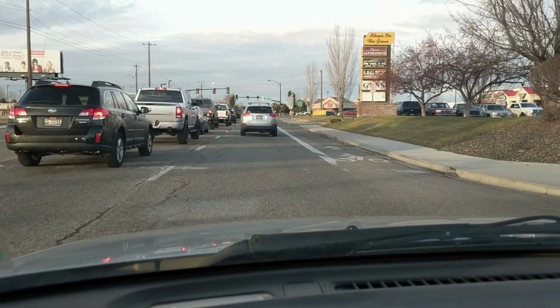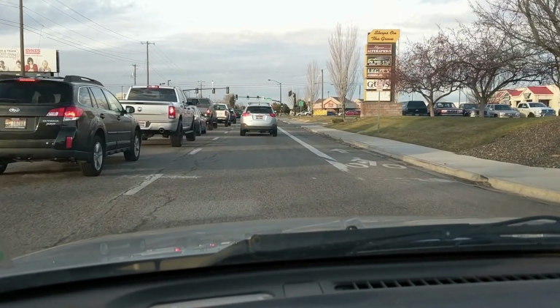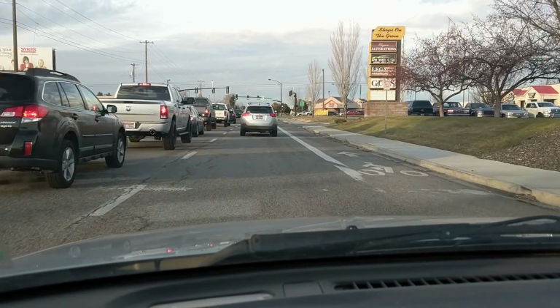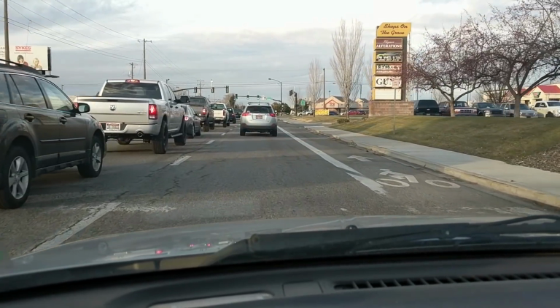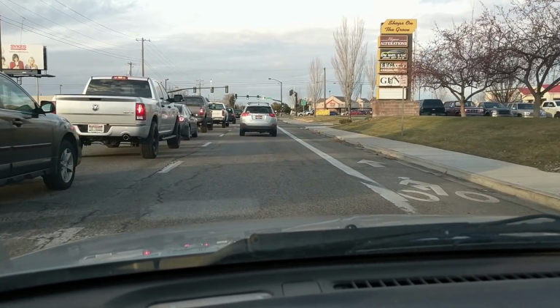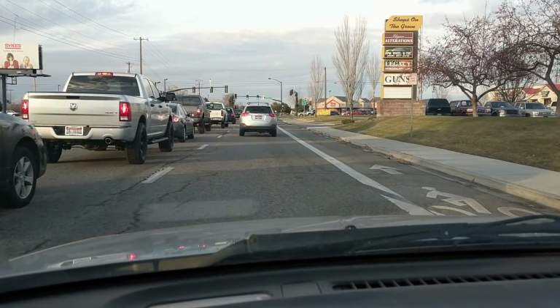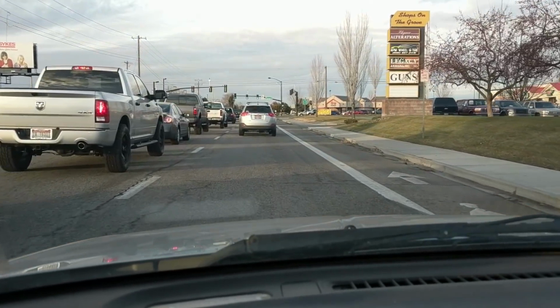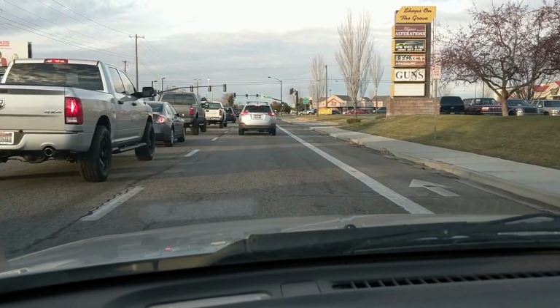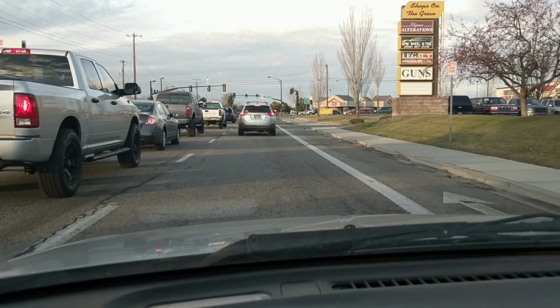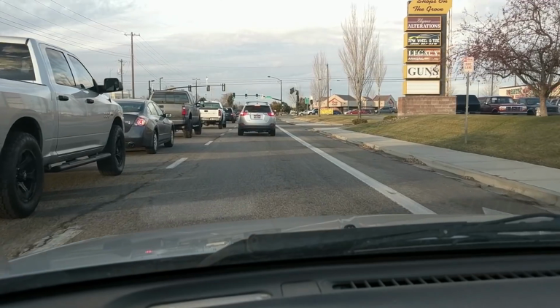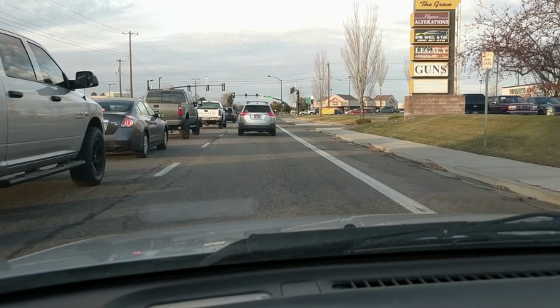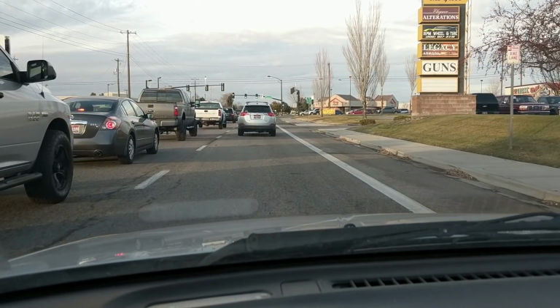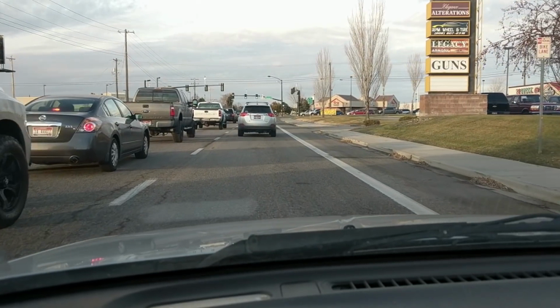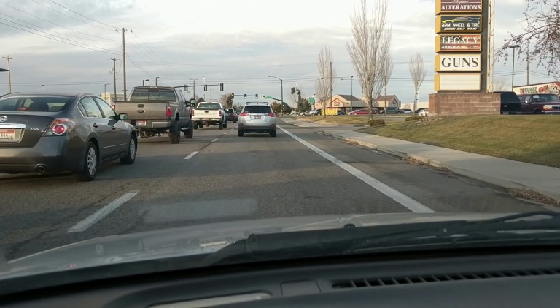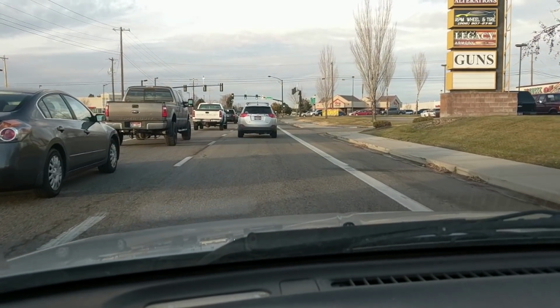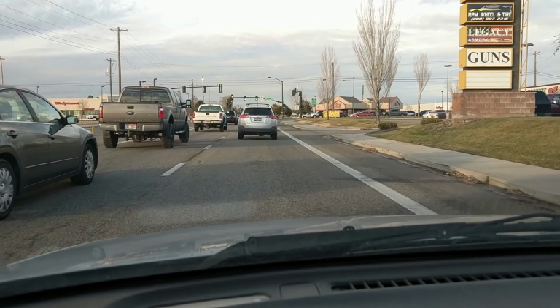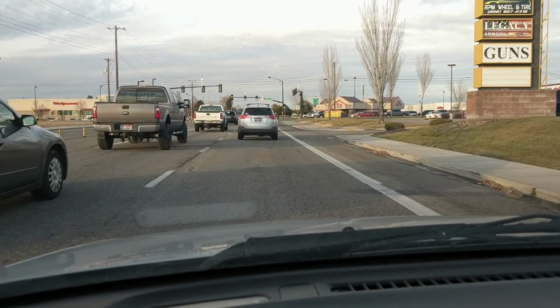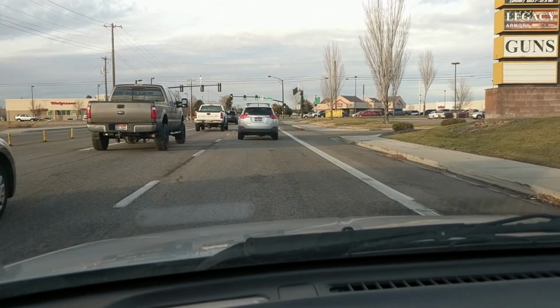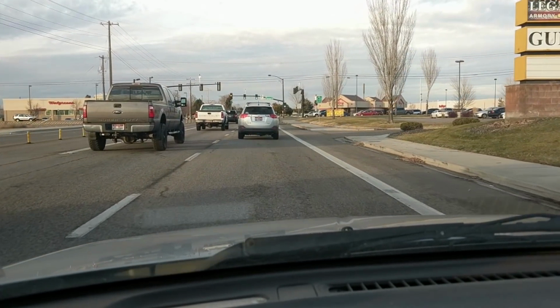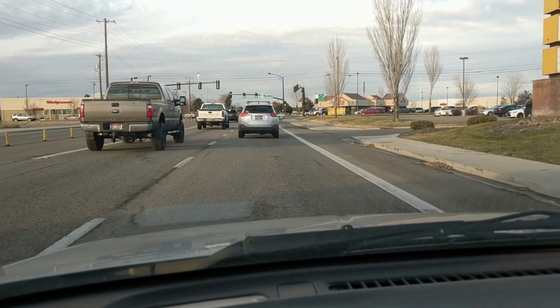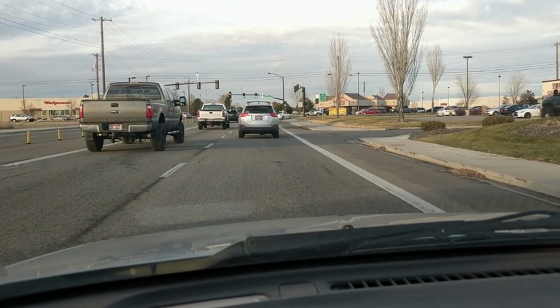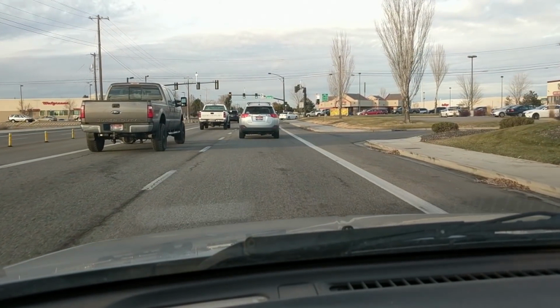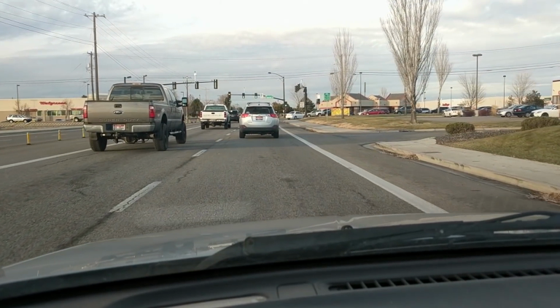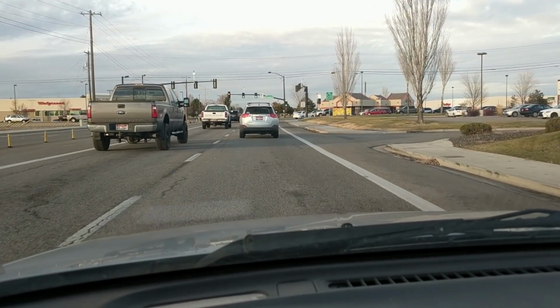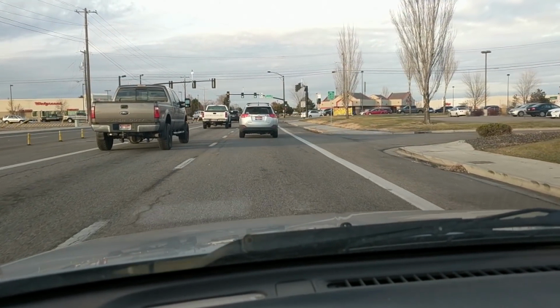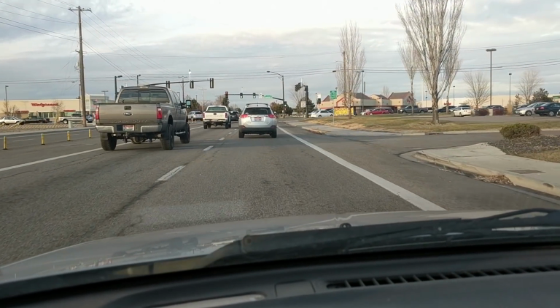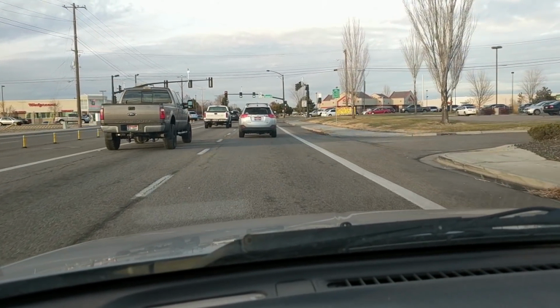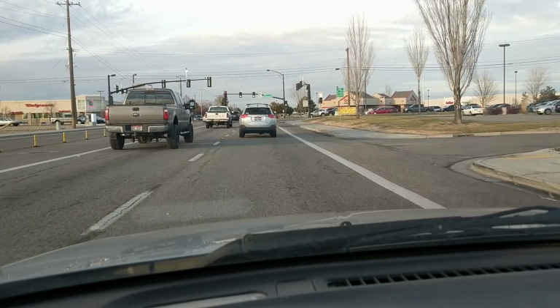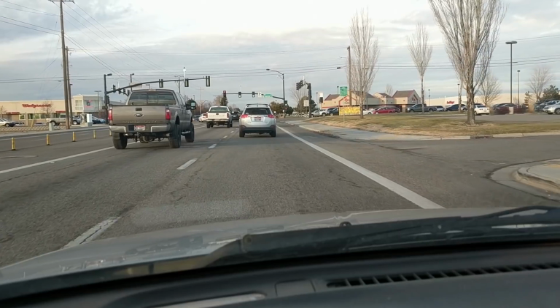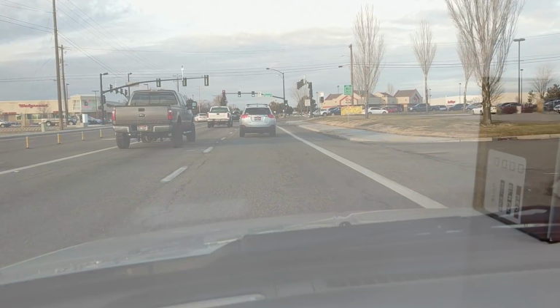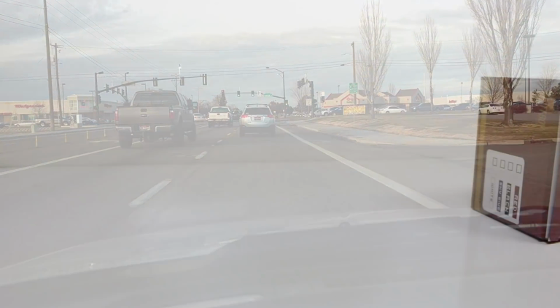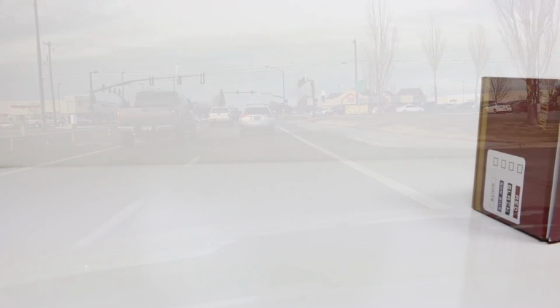I had friends who had Game Gears and I thought those were pretty impressive in terms of the colors and what they offered — and that kind of brings me to the topic of this video: the Bit Boy.